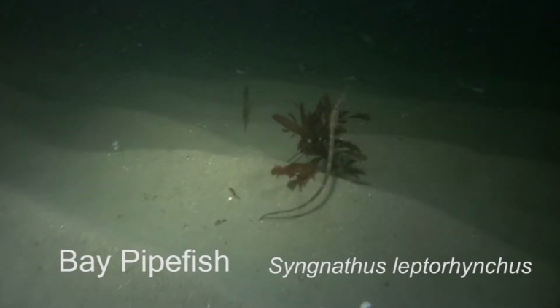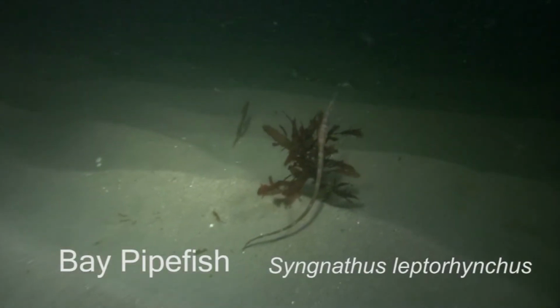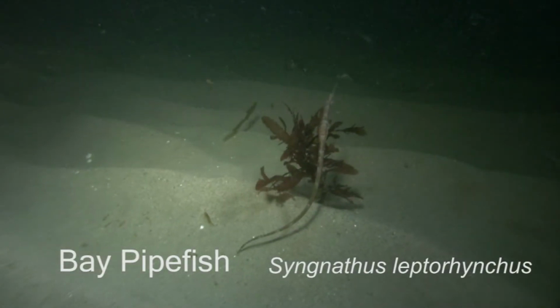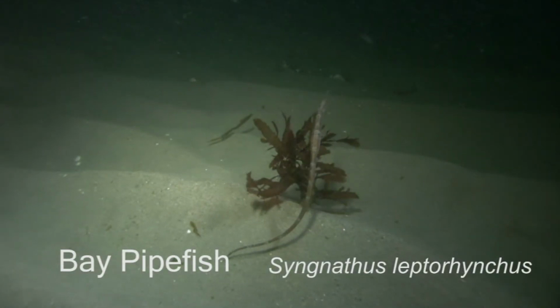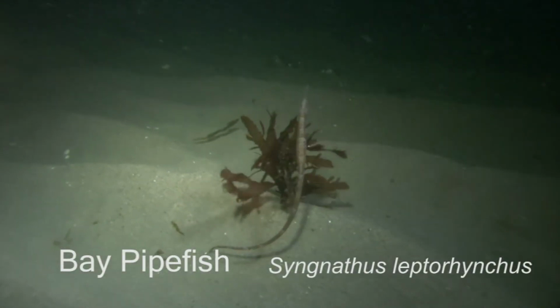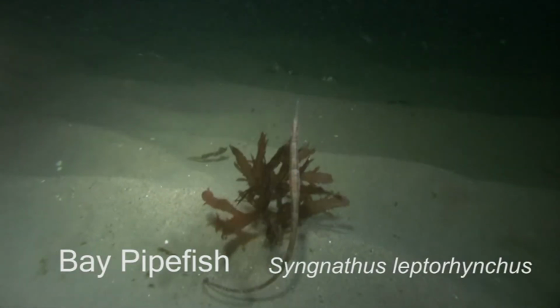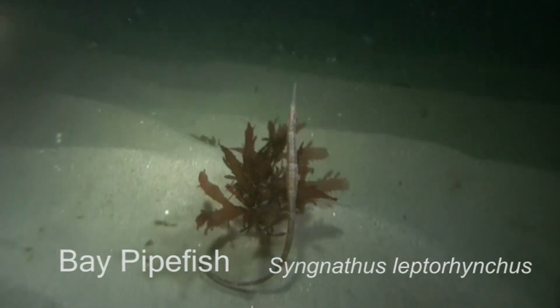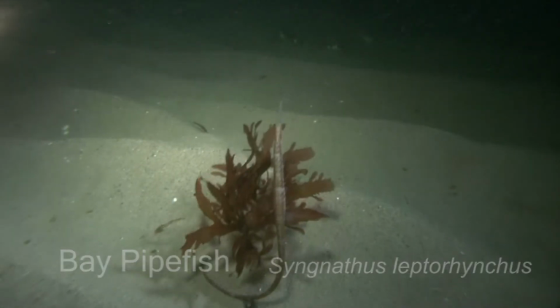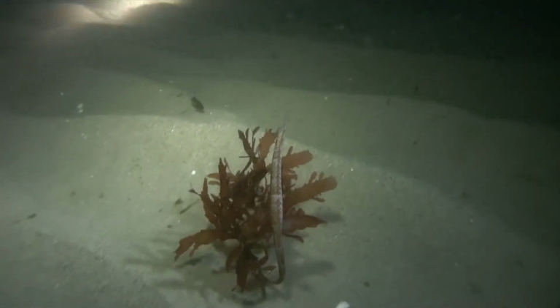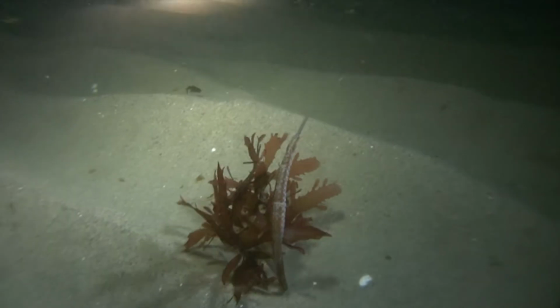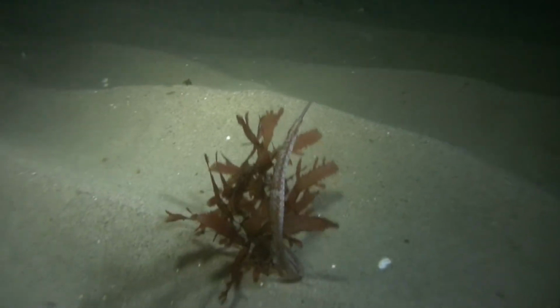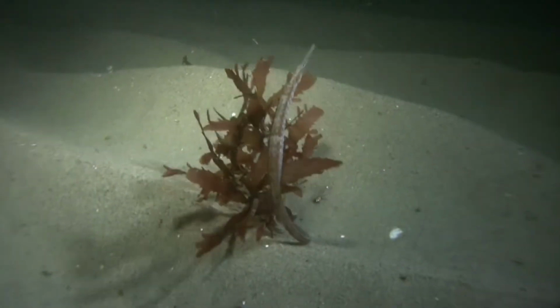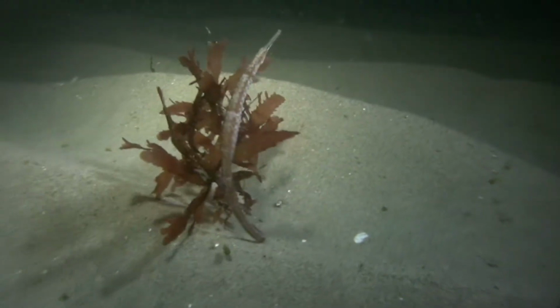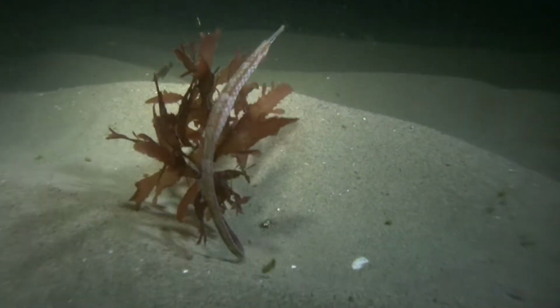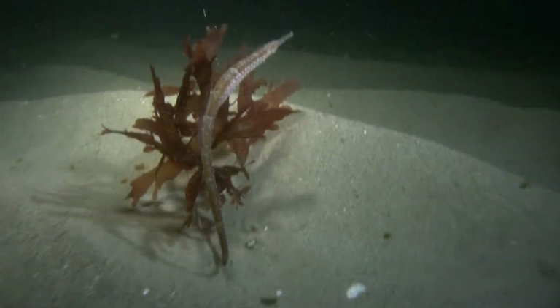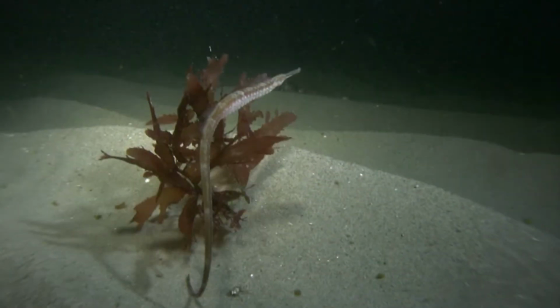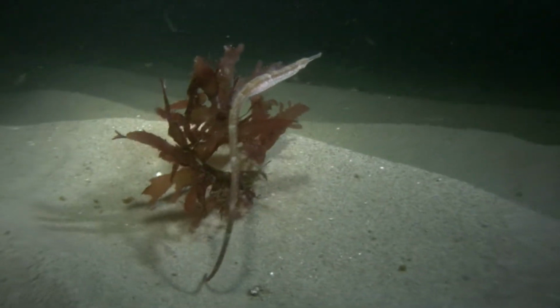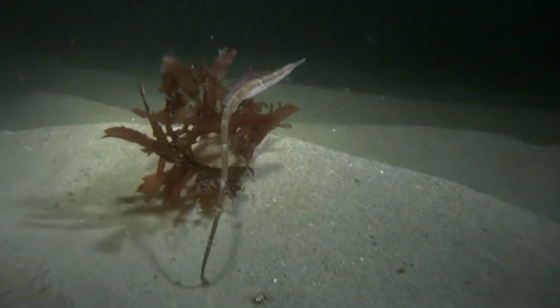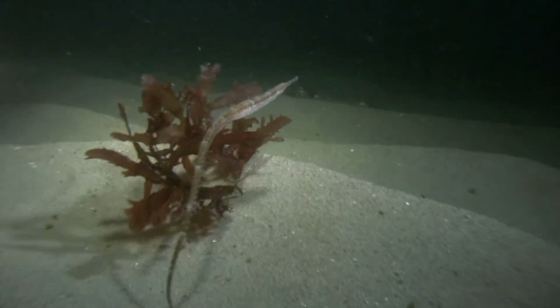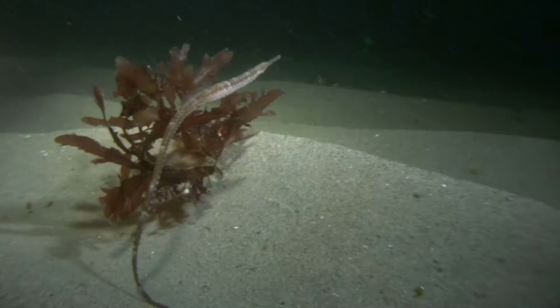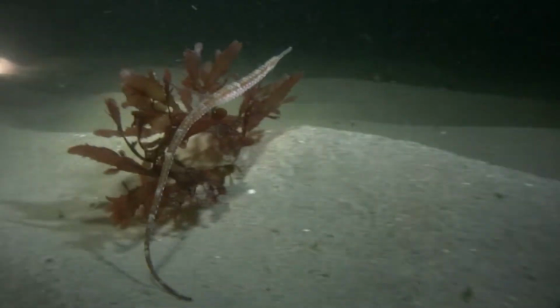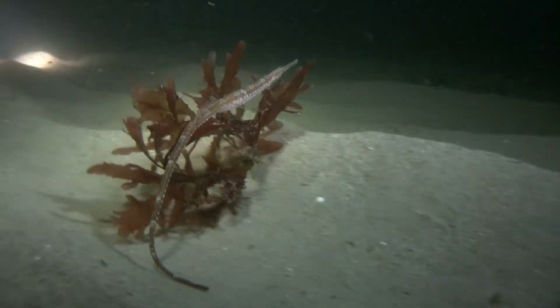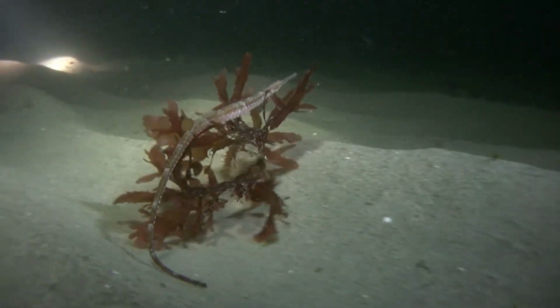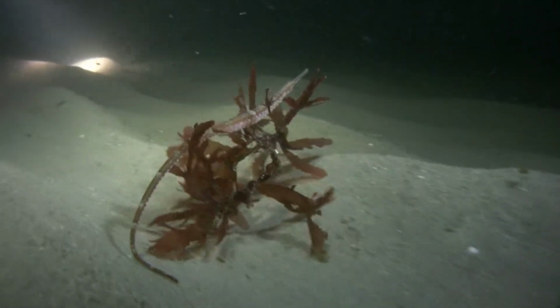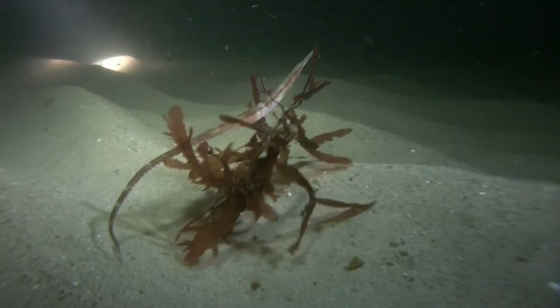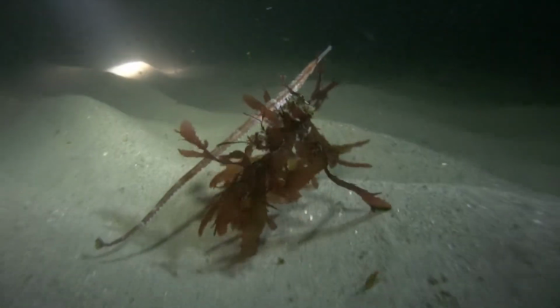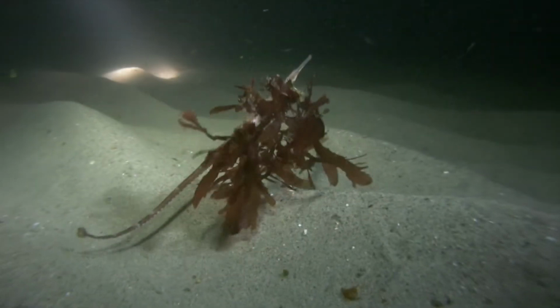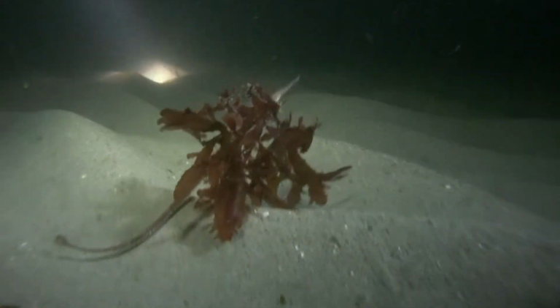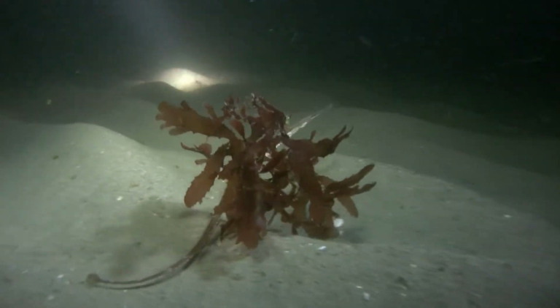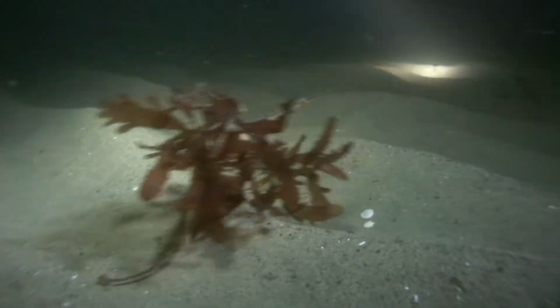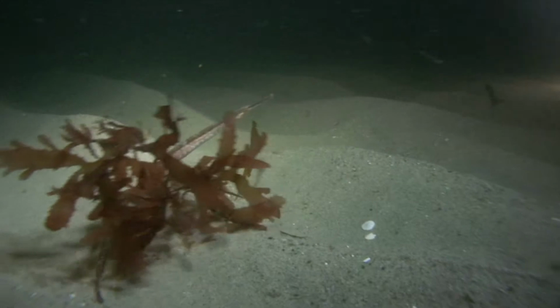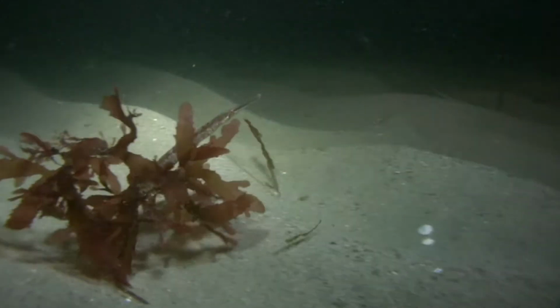While doing a dive at Butterfly Beach, we came across this pipefish that was floating along with a bit of red algae on the bottom of the ocean. This video was taken, as you can see, at night, and we were relatively shallow, probably only about 15 feet, and out over the sandy areas.